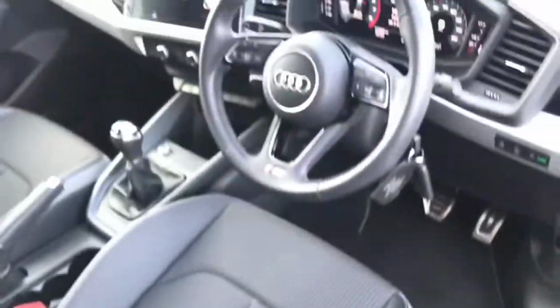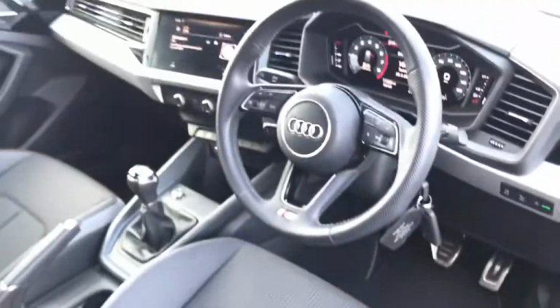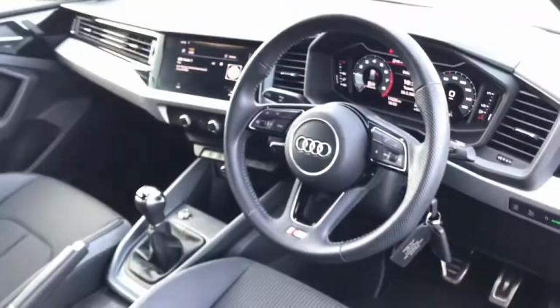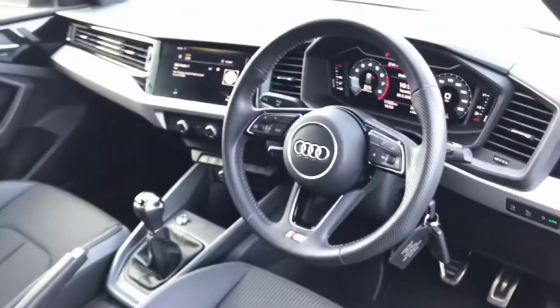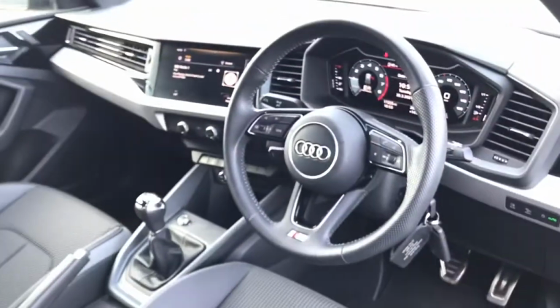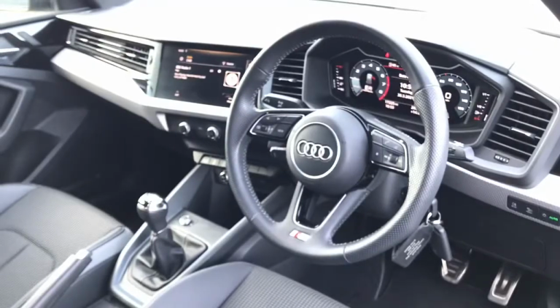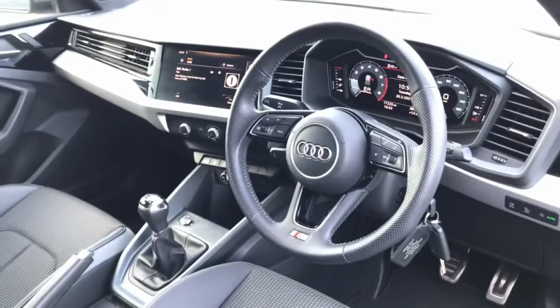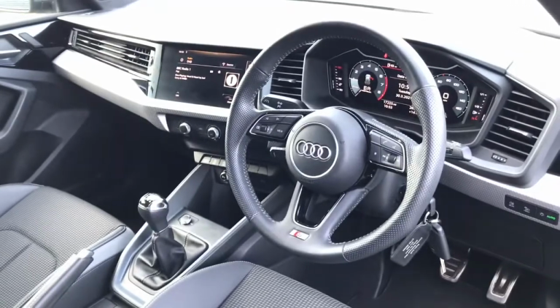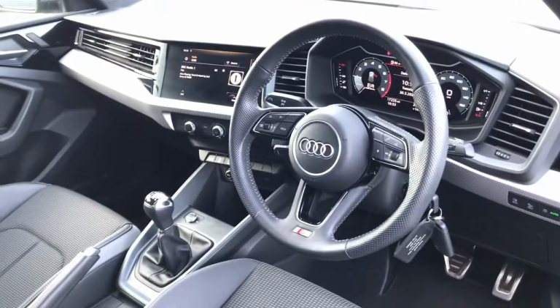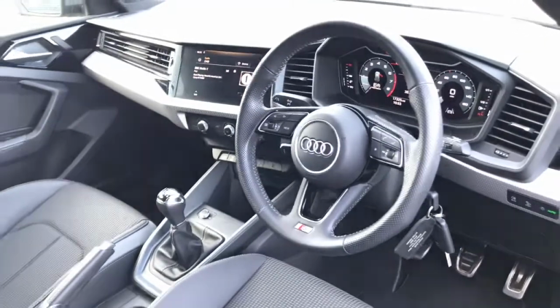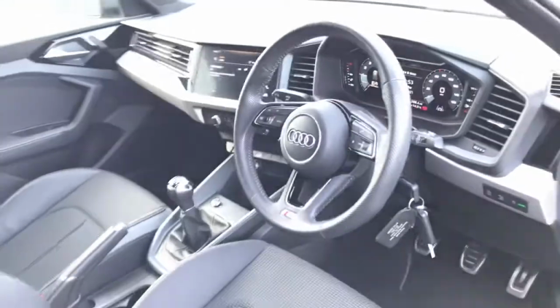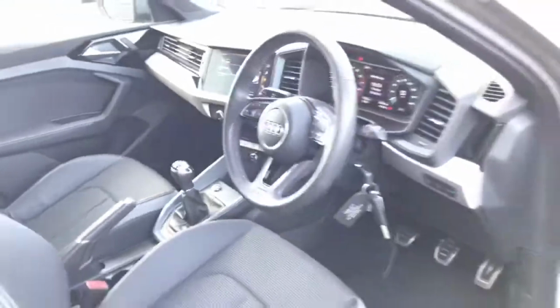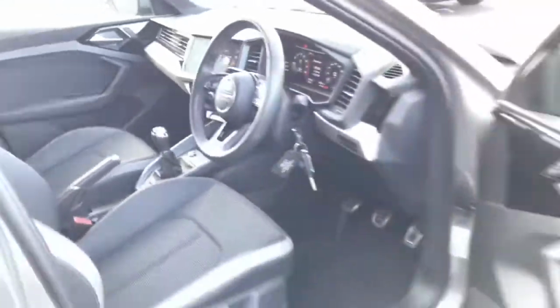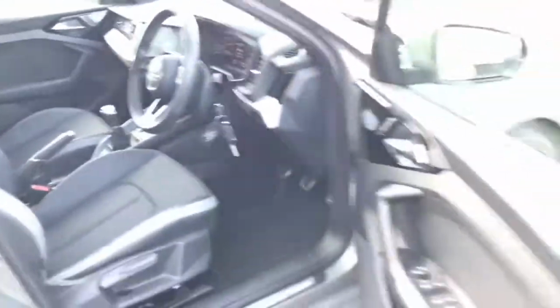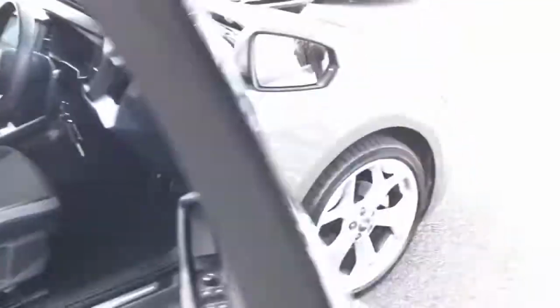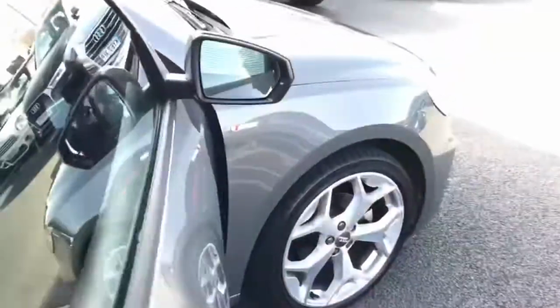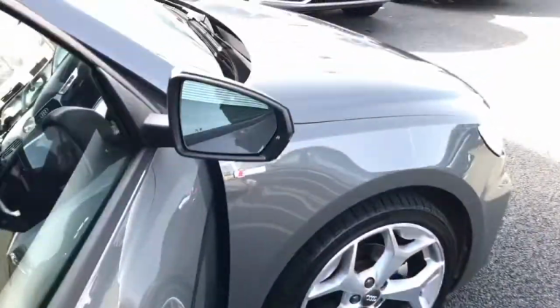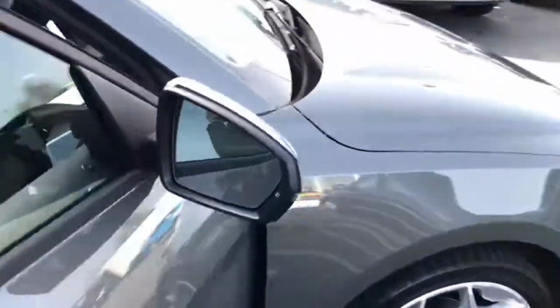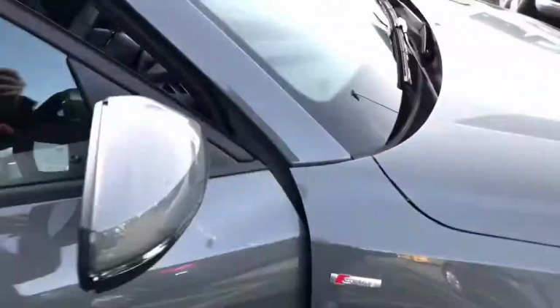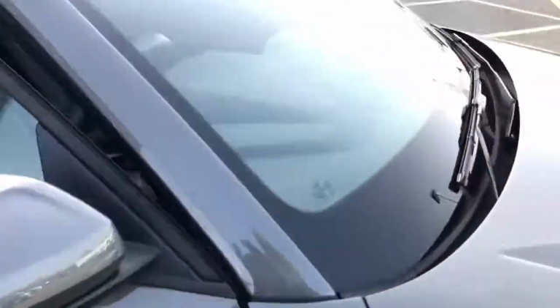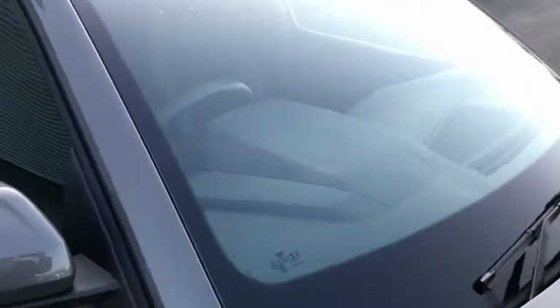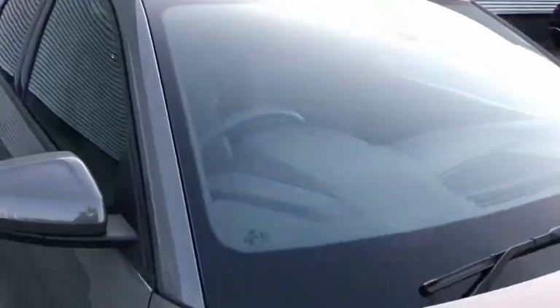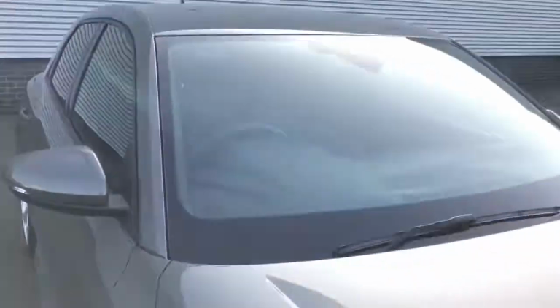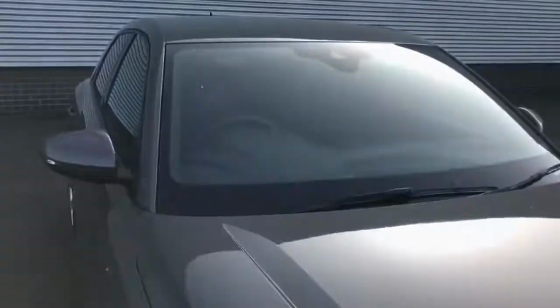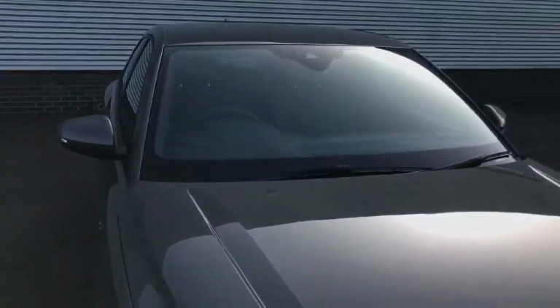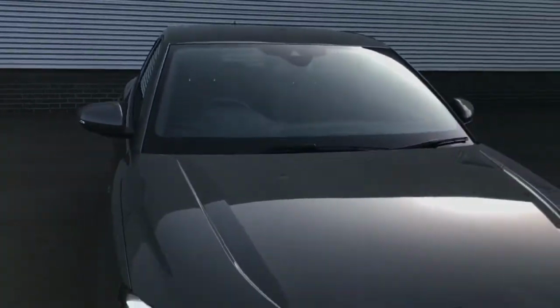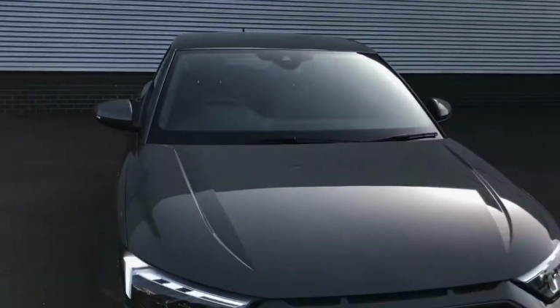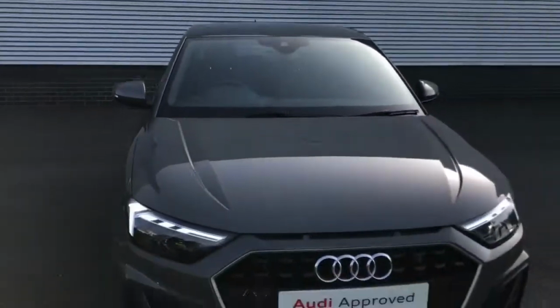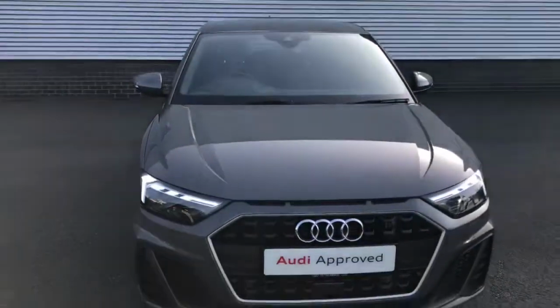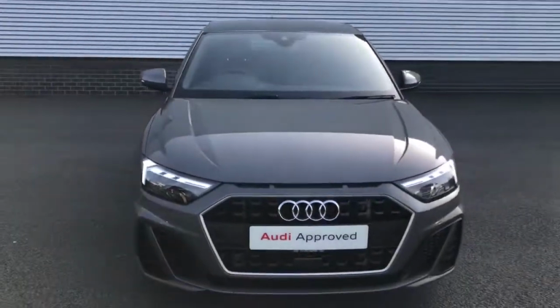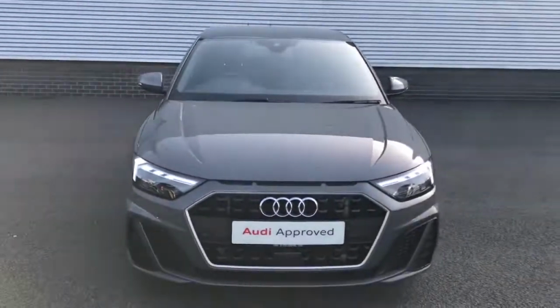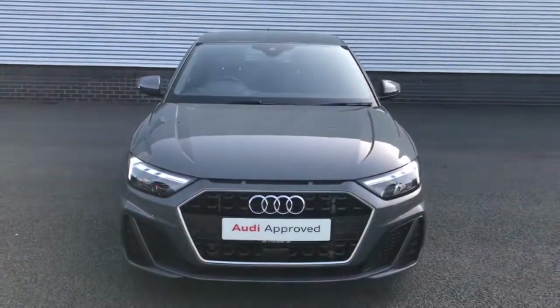If you are interested in this approved used Audi A1 please get in touch with our sales team on 01782 488 205. Thank you for watching.